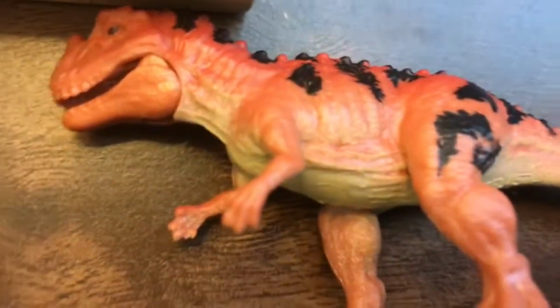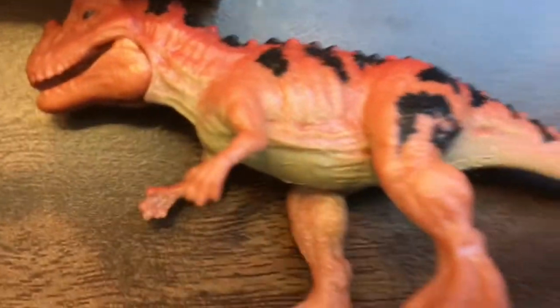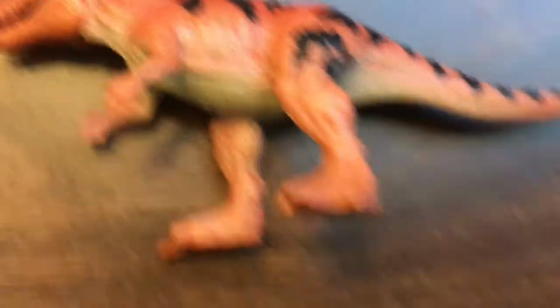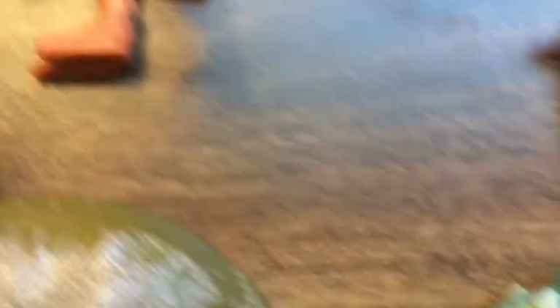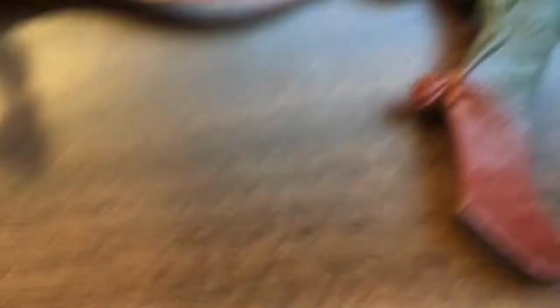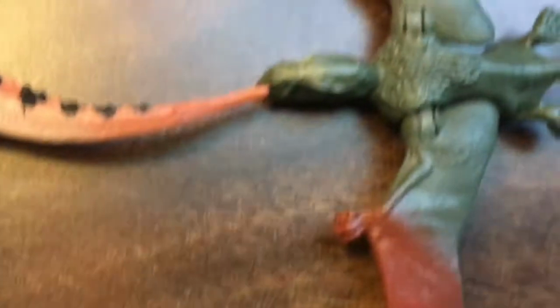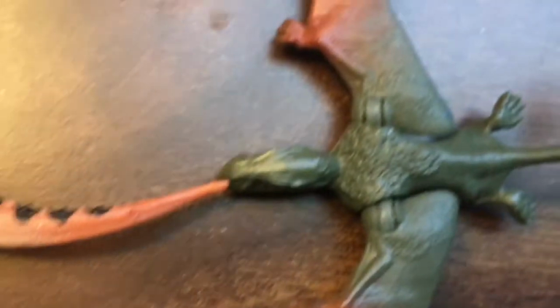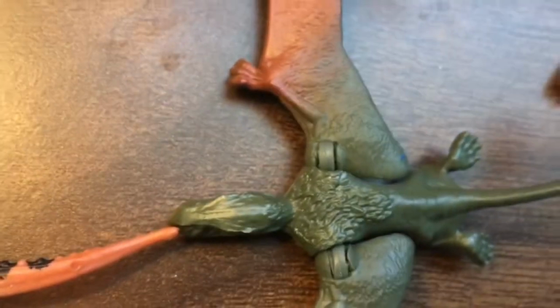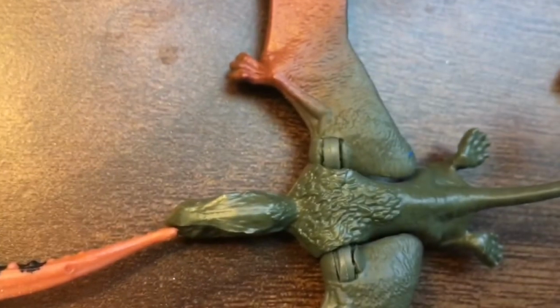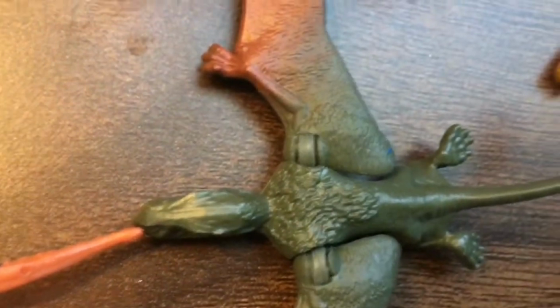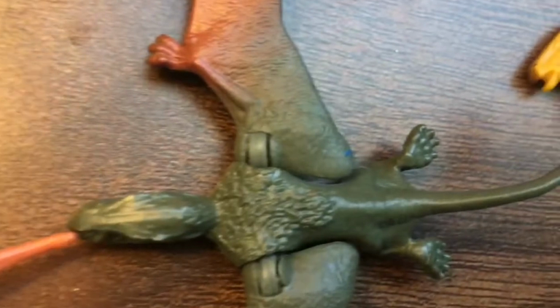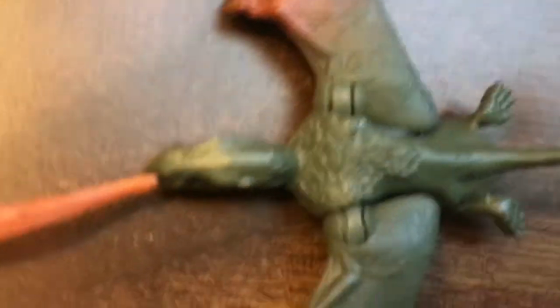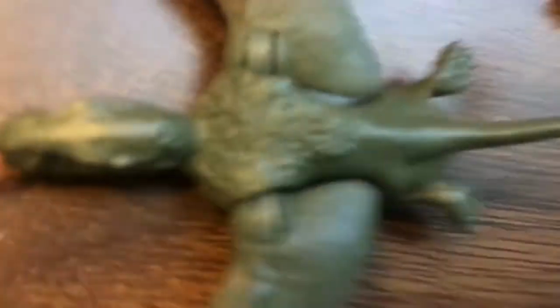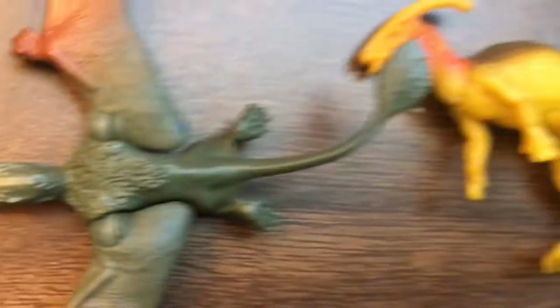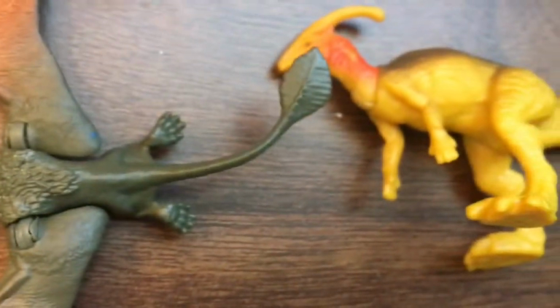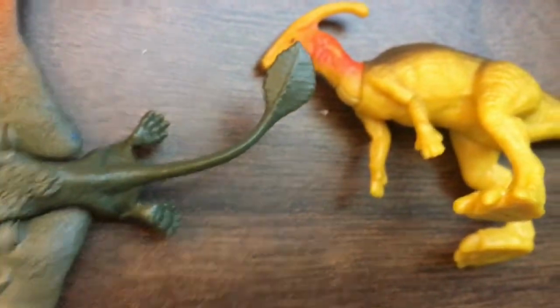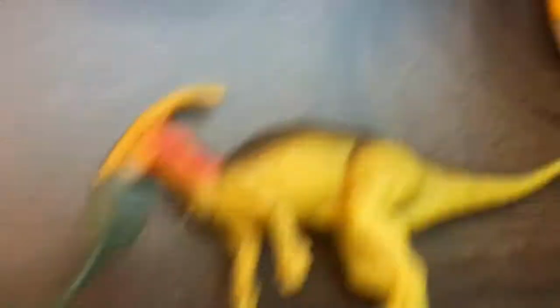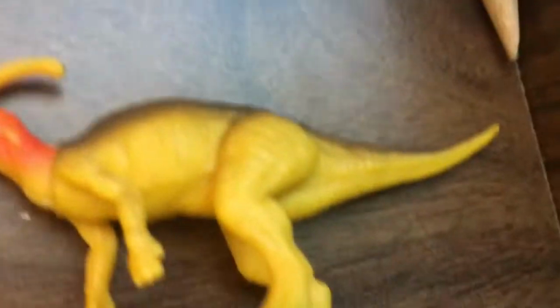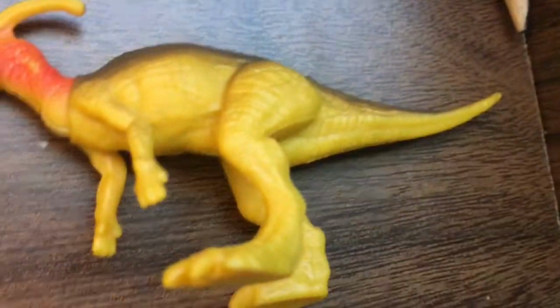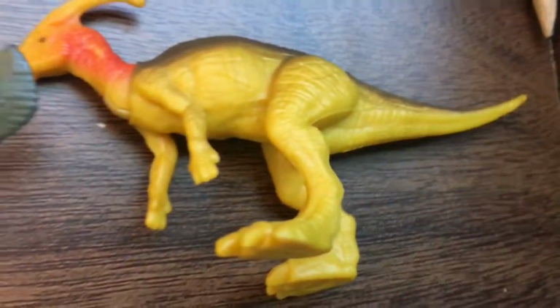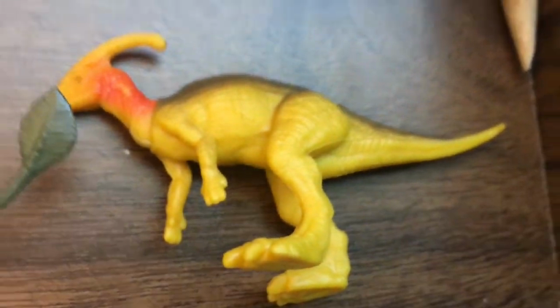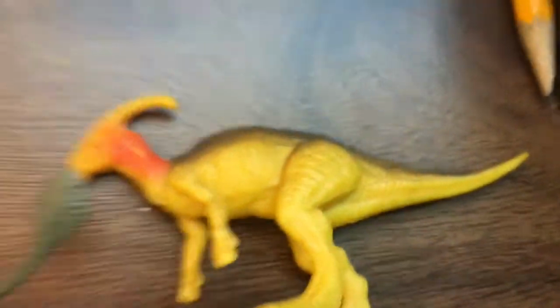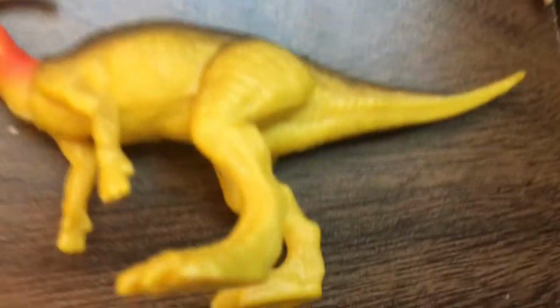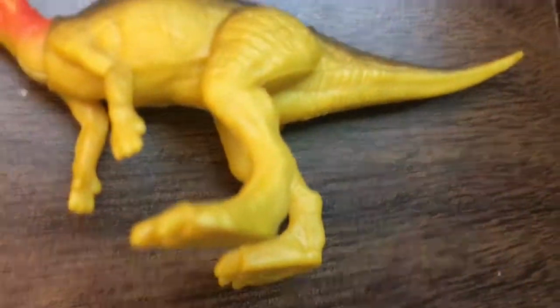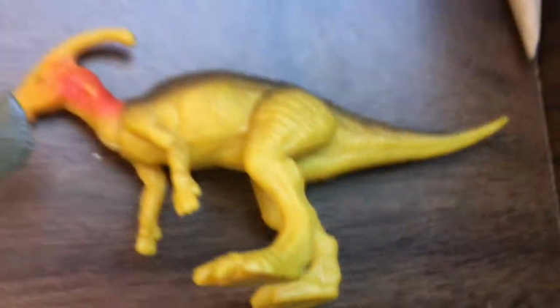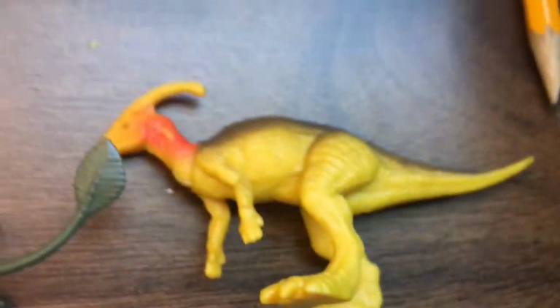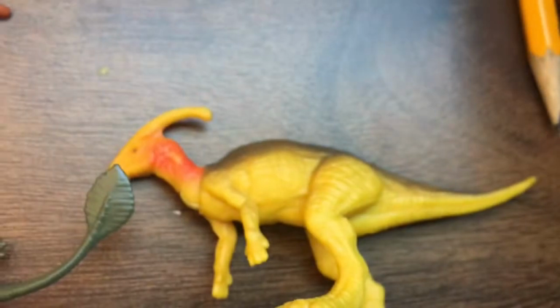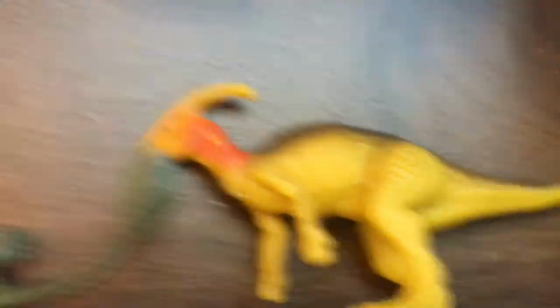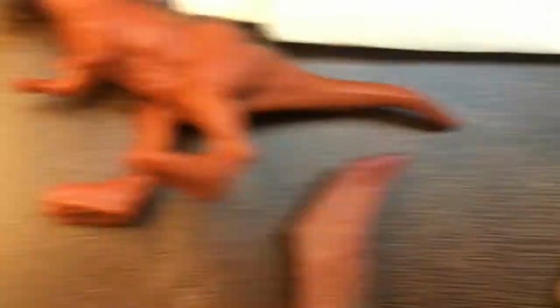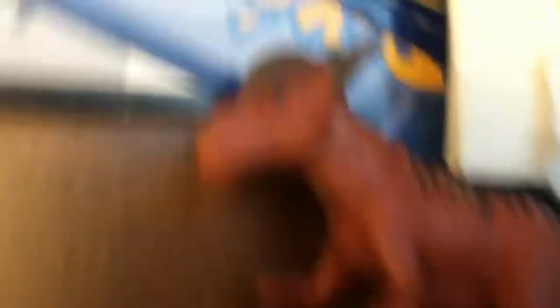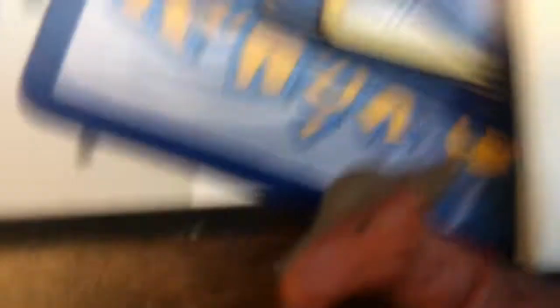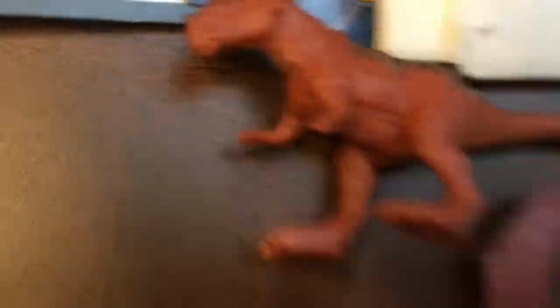The Carnotaurus opens his mouth. The Dimorphodon flaps his wings. And the Parasaurolophus nods his head.